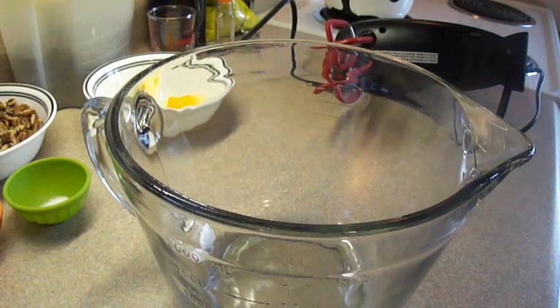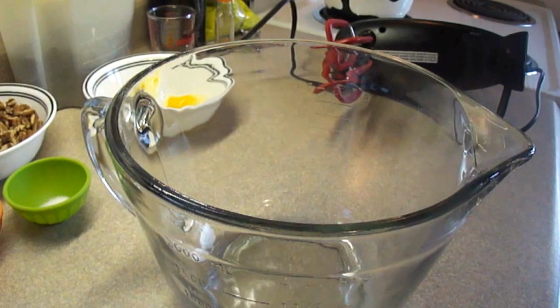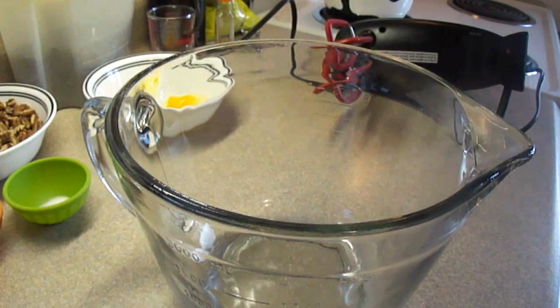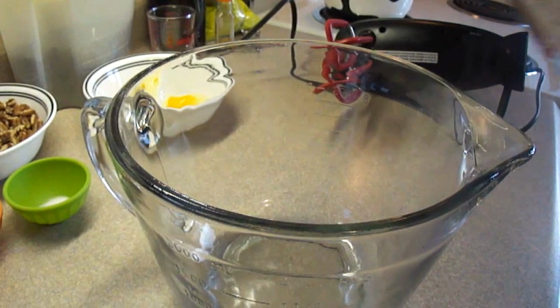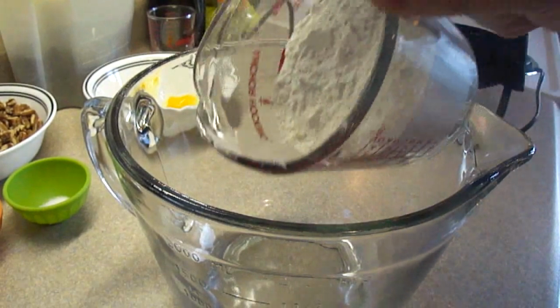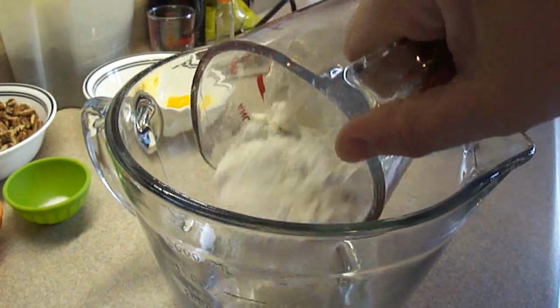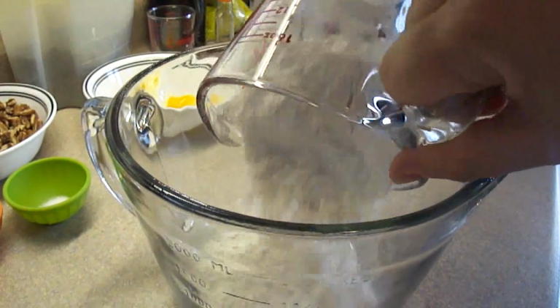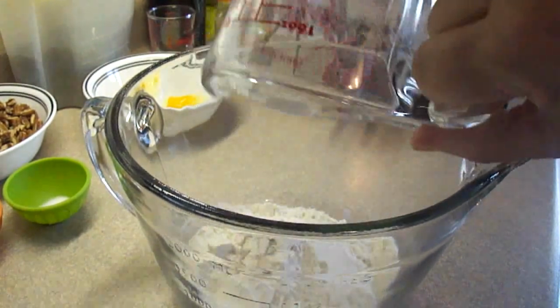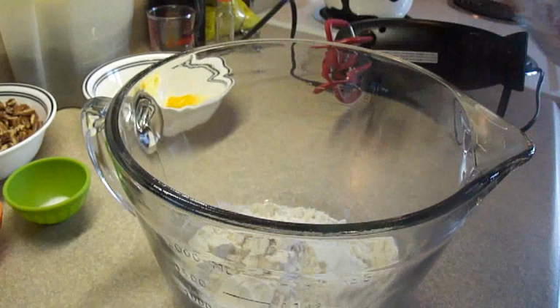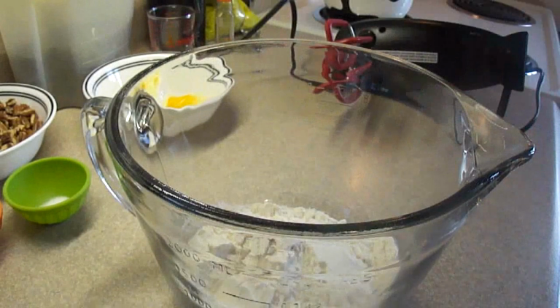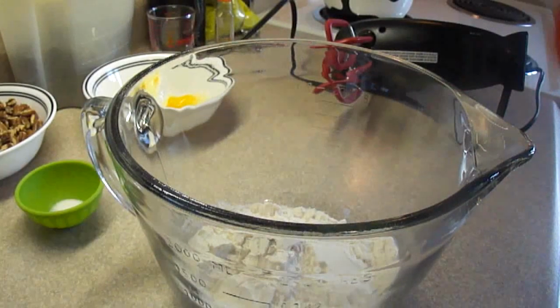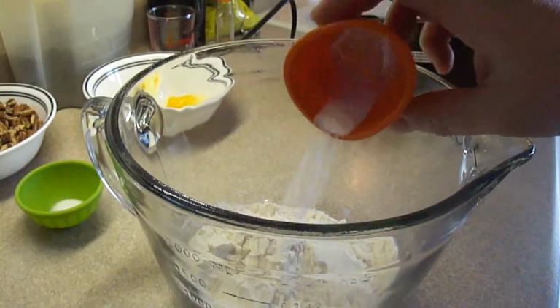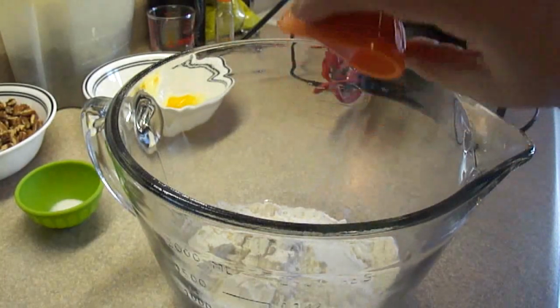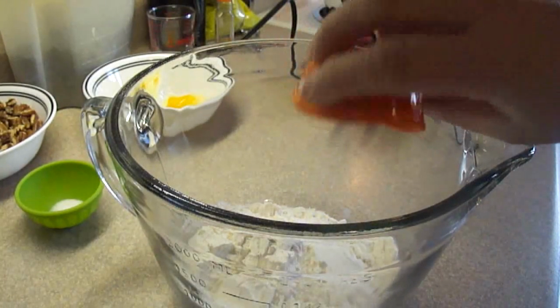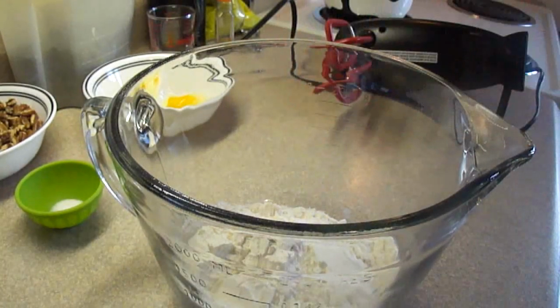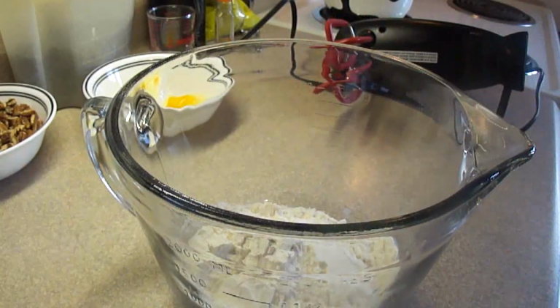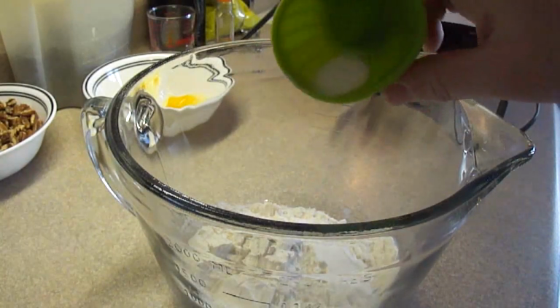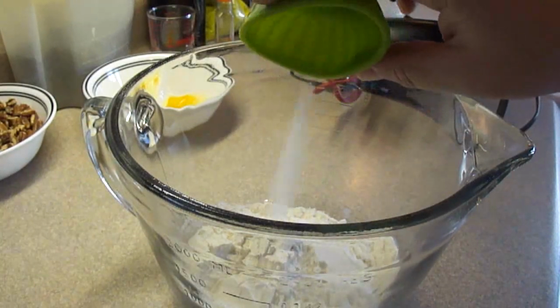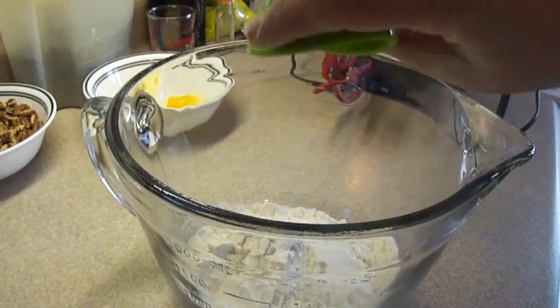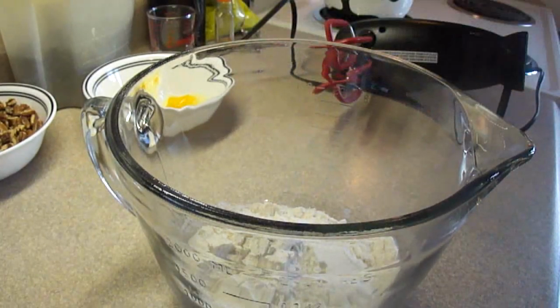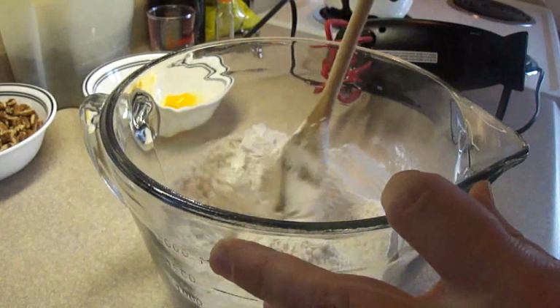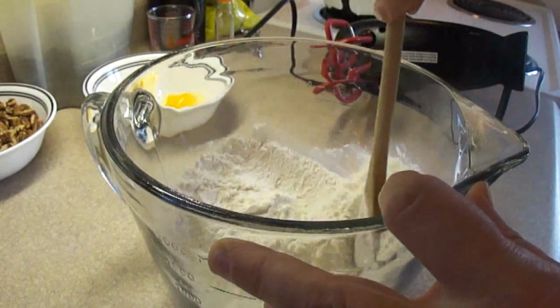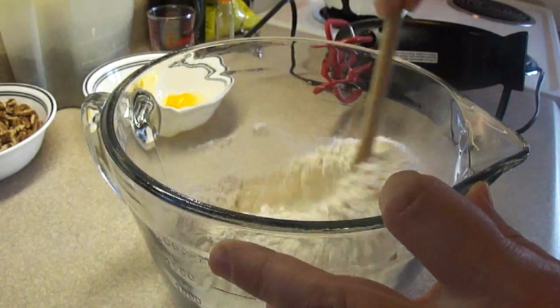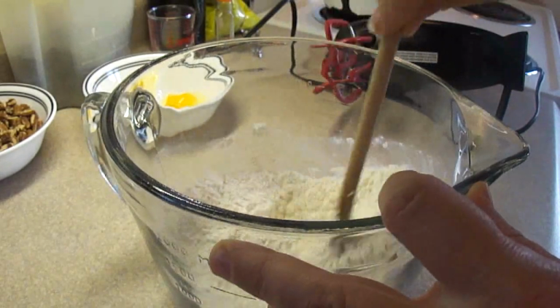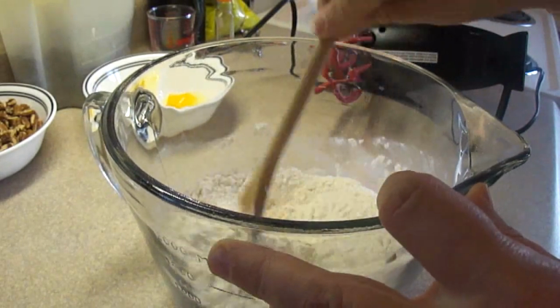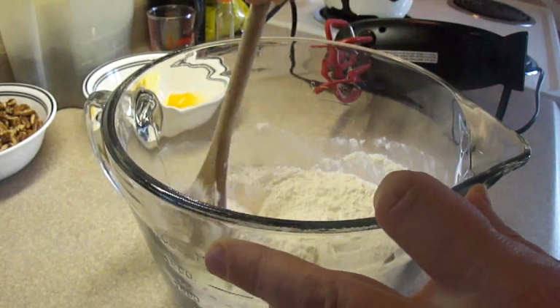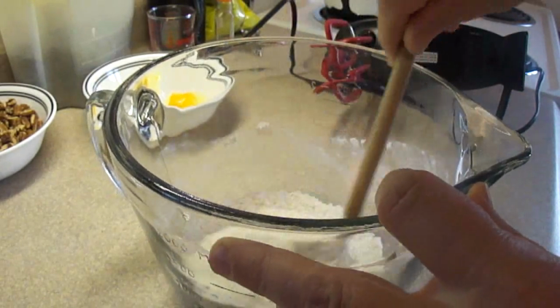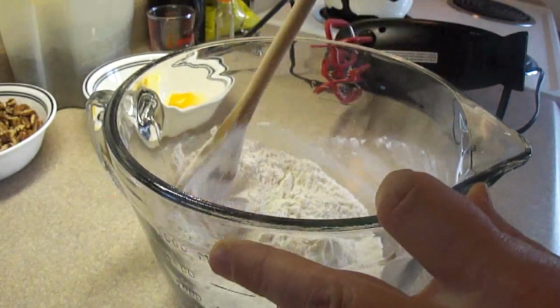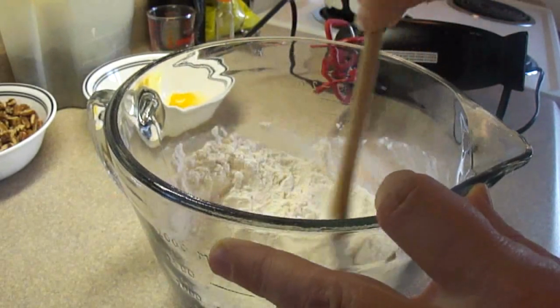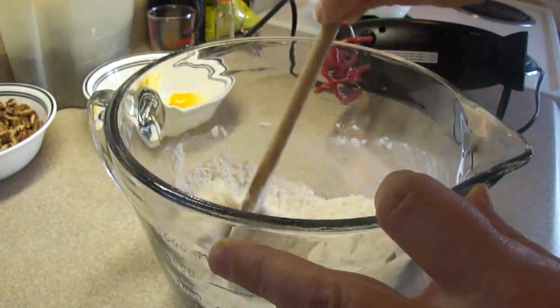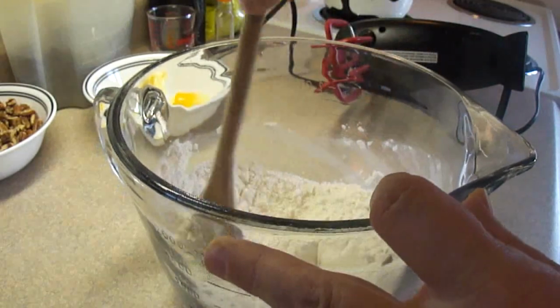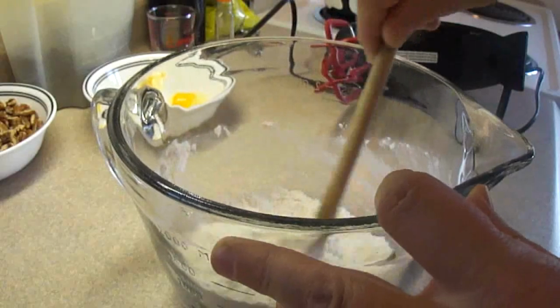To start off, in a mixing bowl add 1½ cups of all-purpose flour, ¼ teaspoon of baking soda, and ¼ teaspoon of salt. Simply mix those together and set this mixture aside.